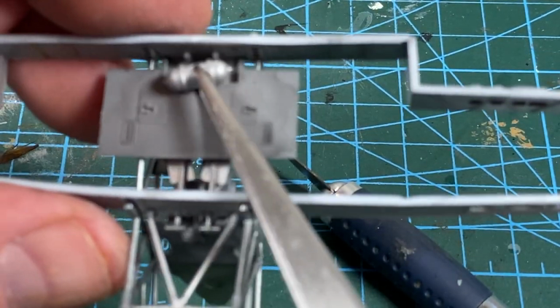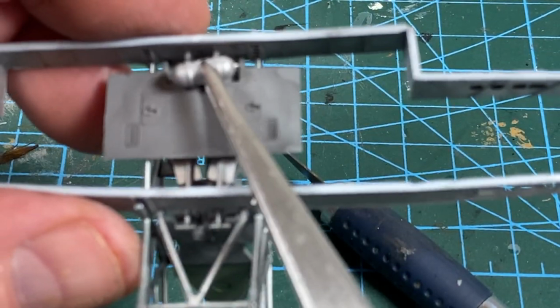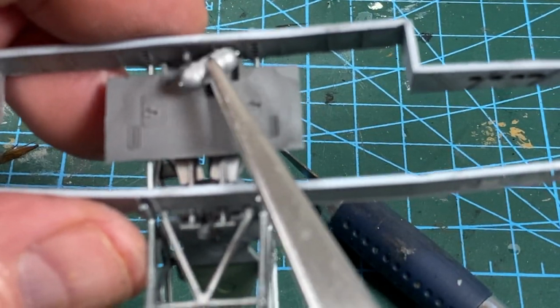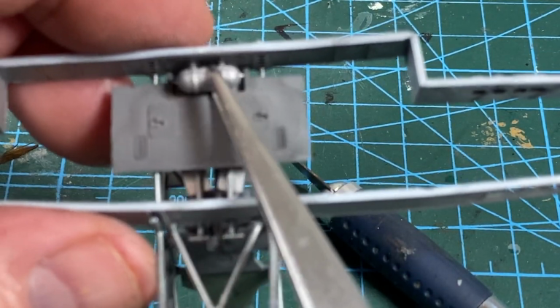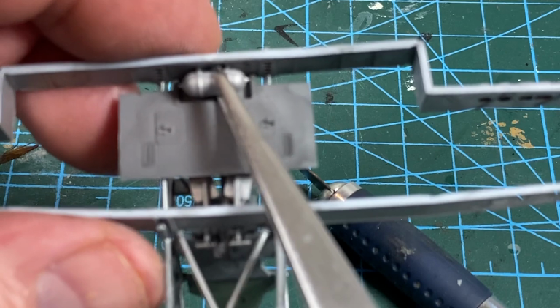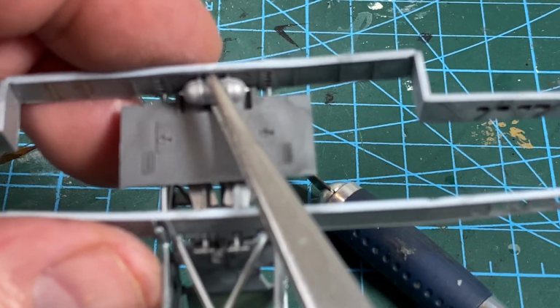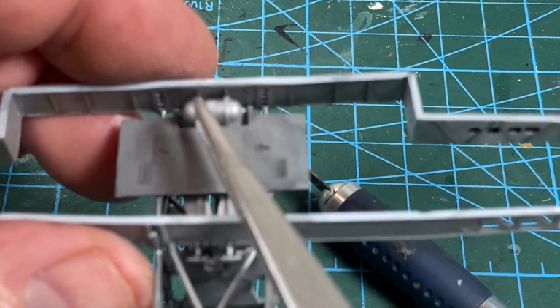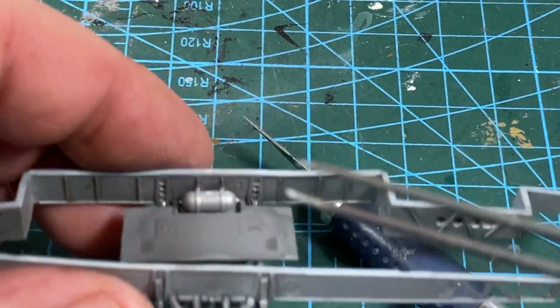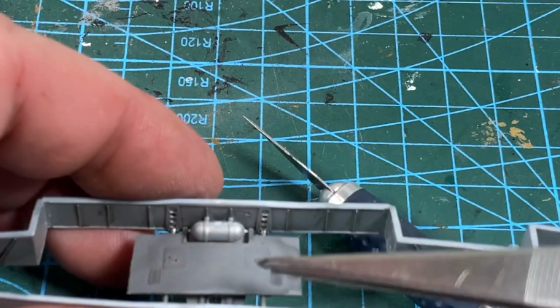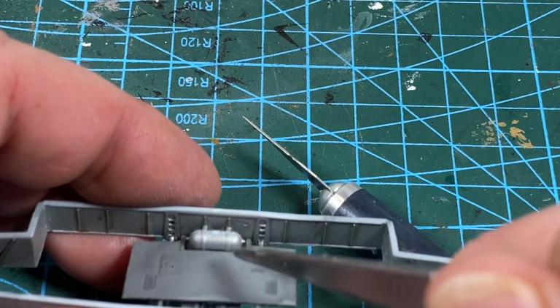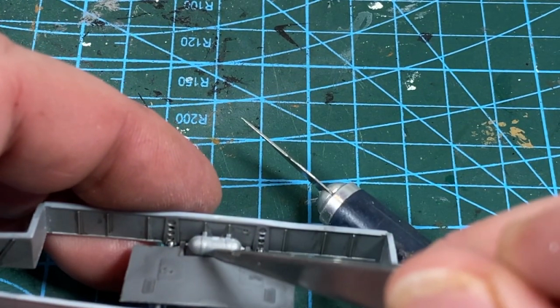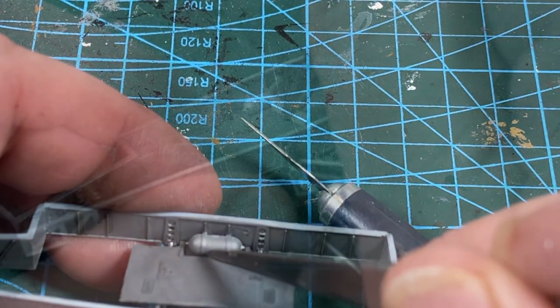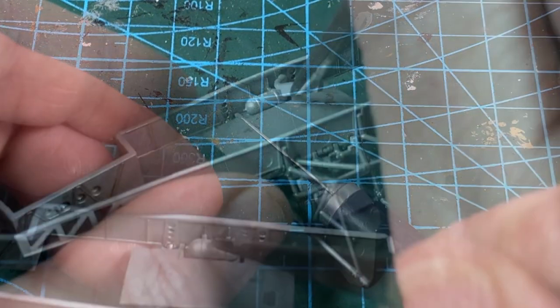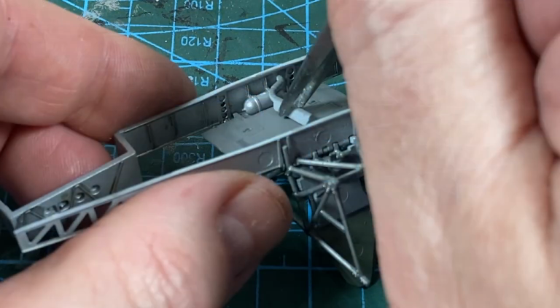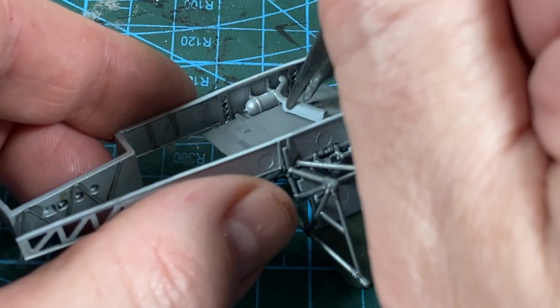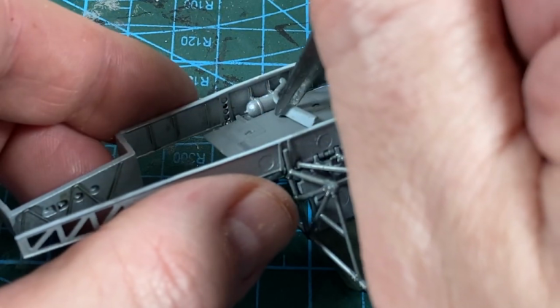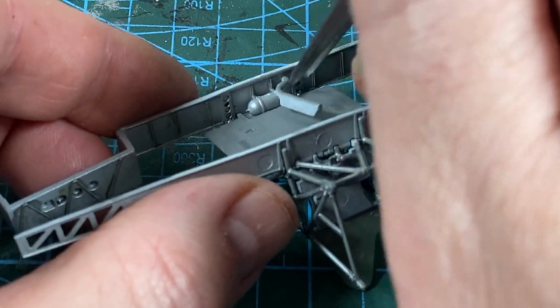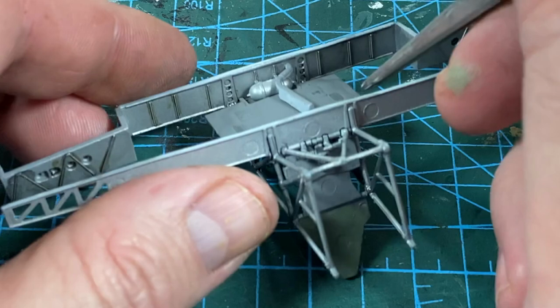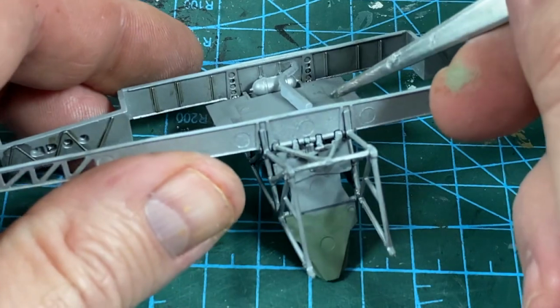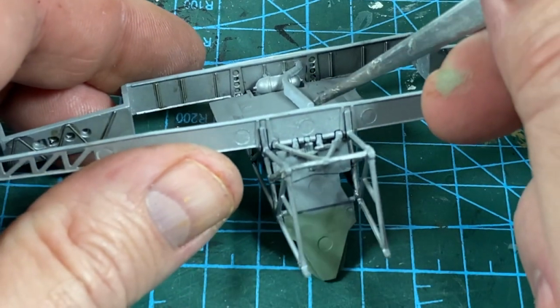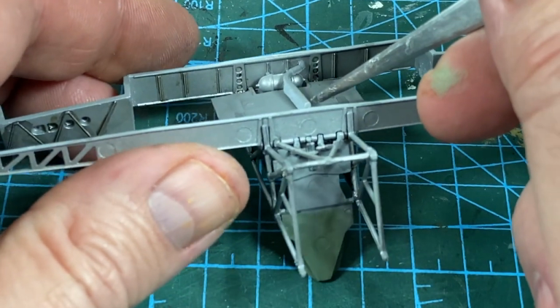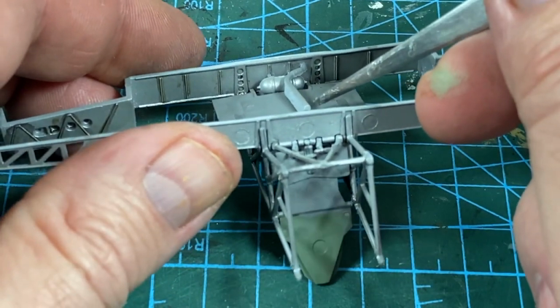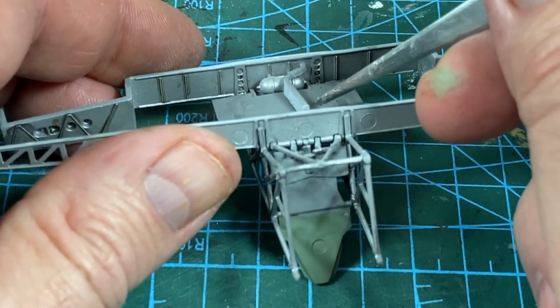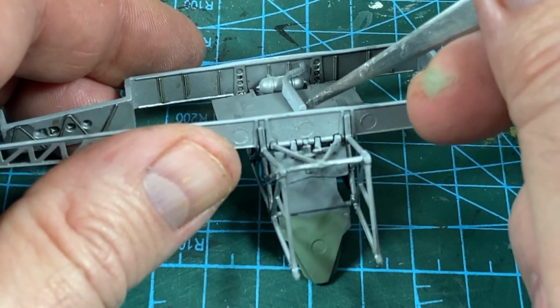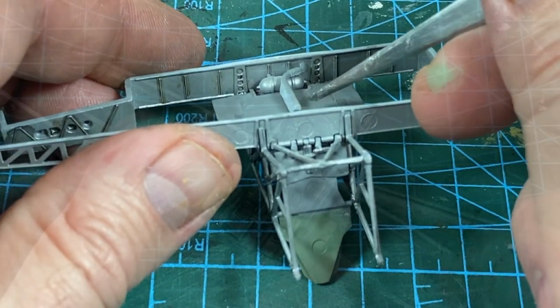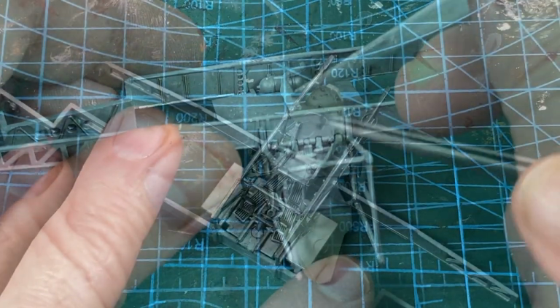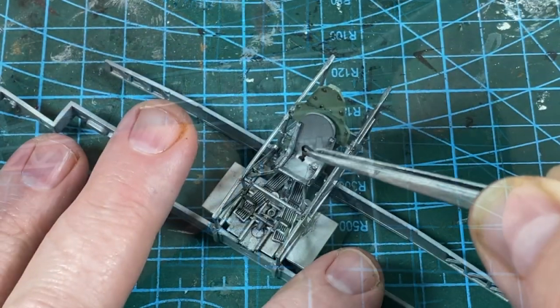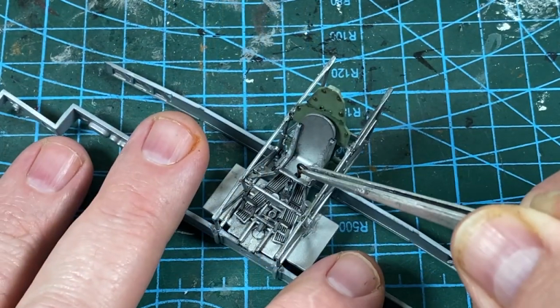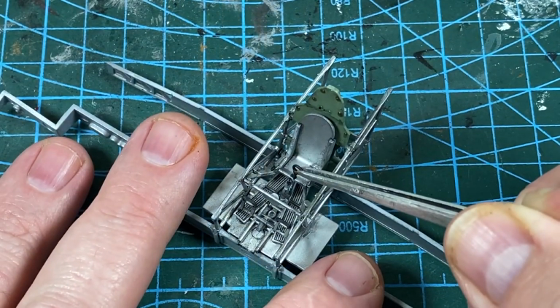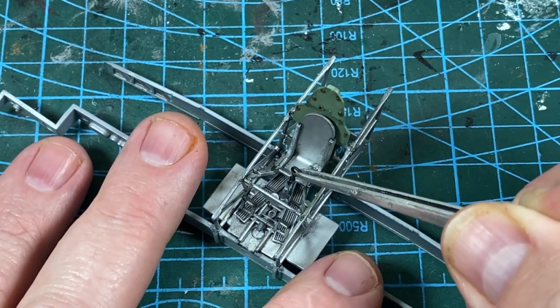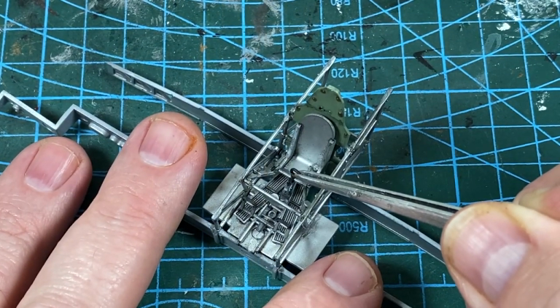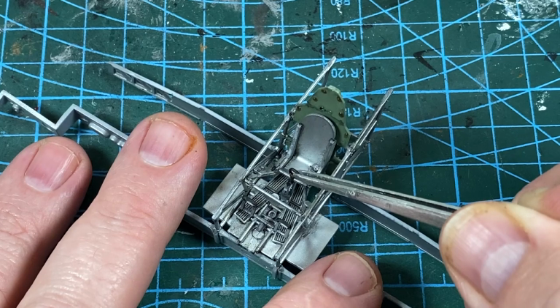Now when all that is dry, I'm going to add this gas bottle and this pipe underneath the cockpit floor. This doubles as the roof of the undercarriage bay. And then I'm going to add the top of the joystick.